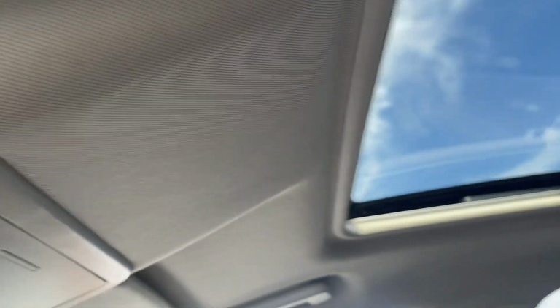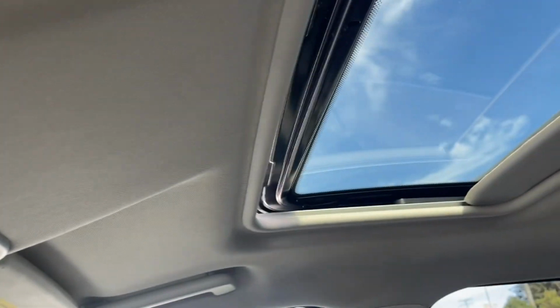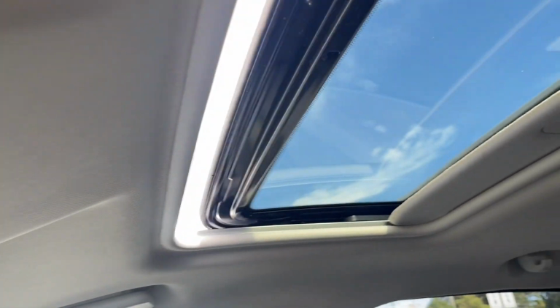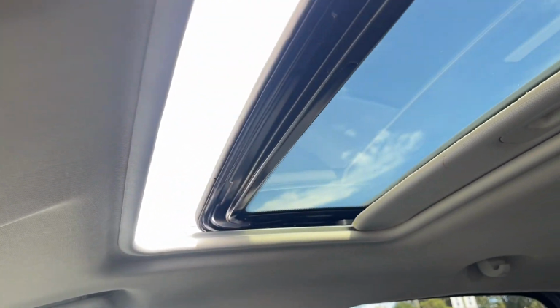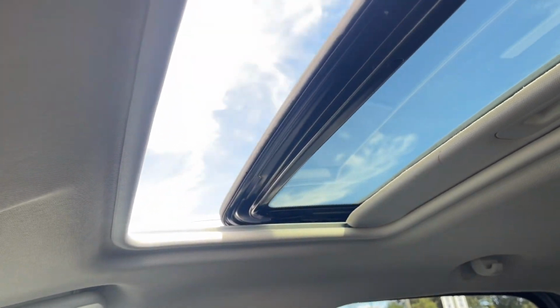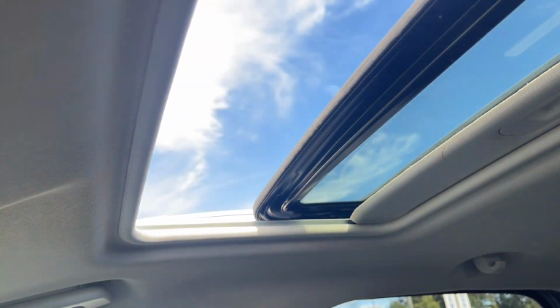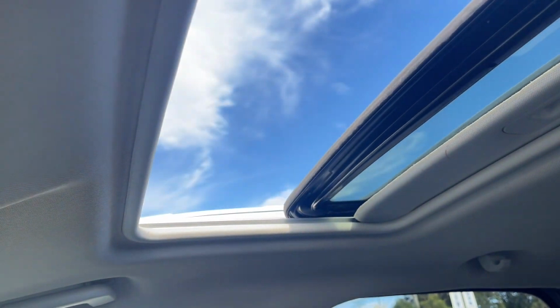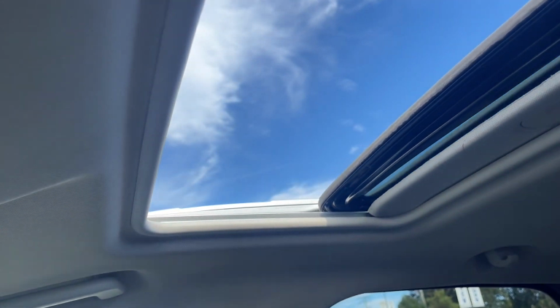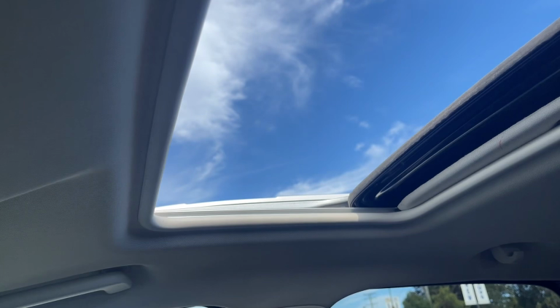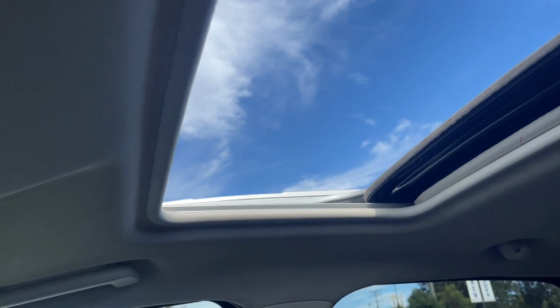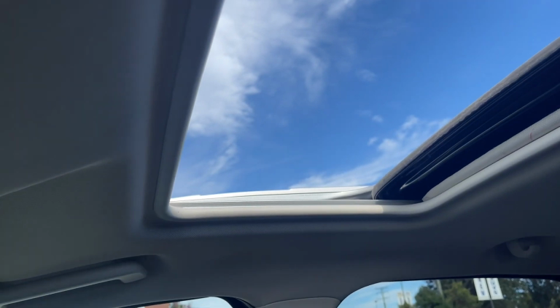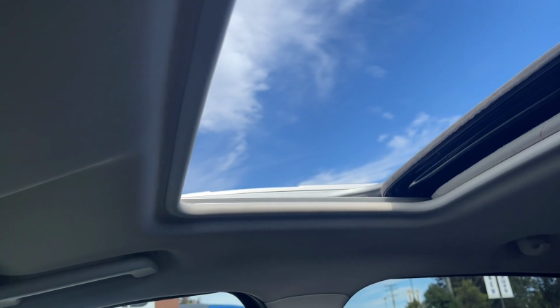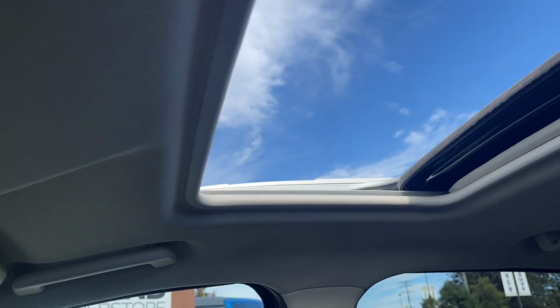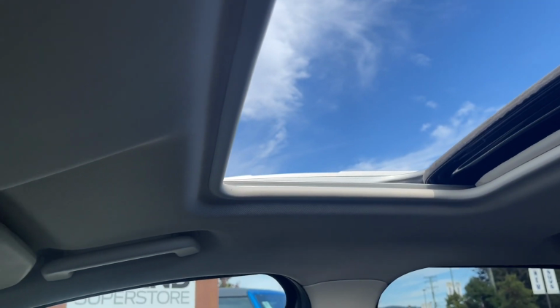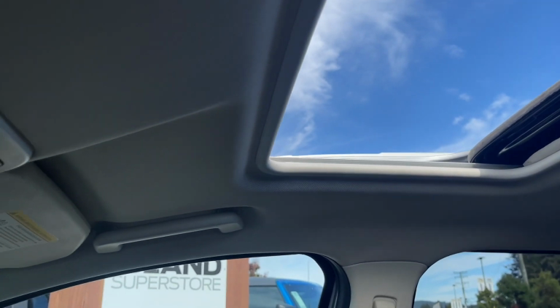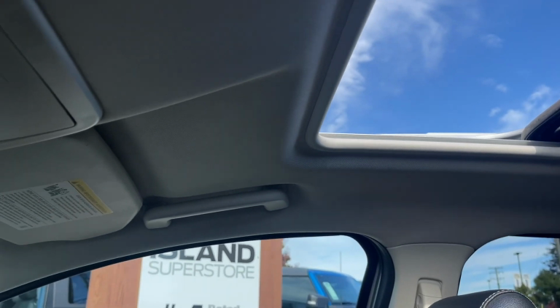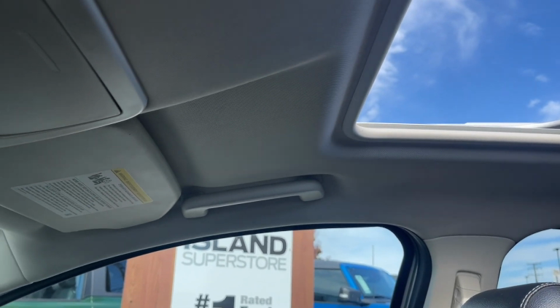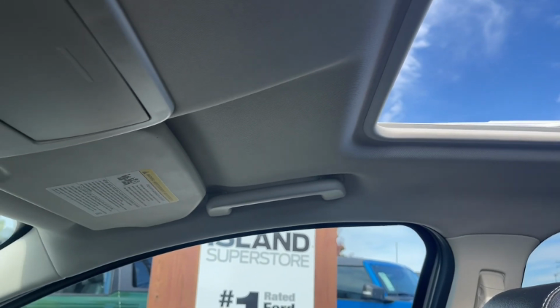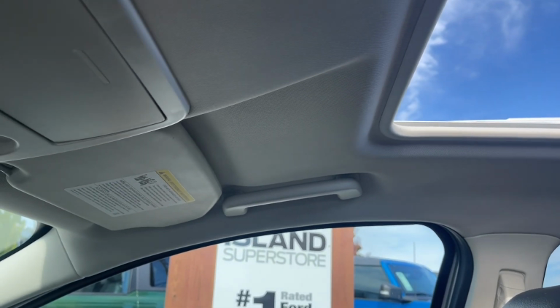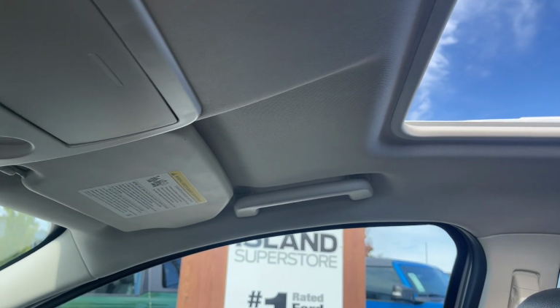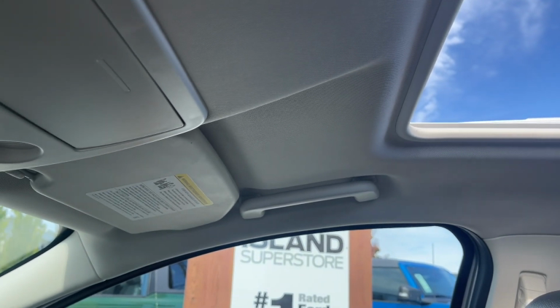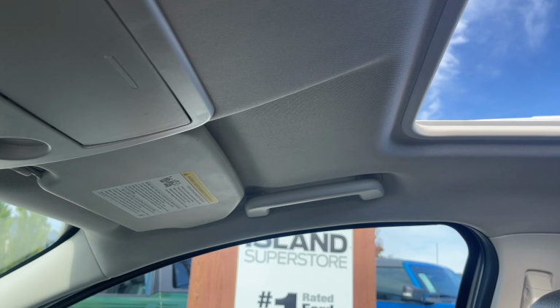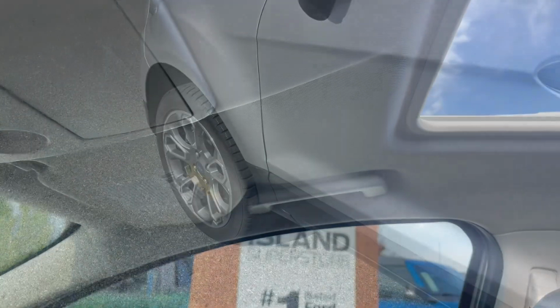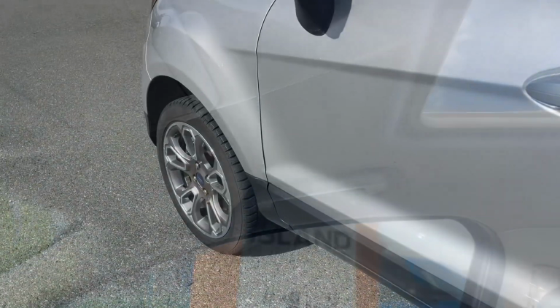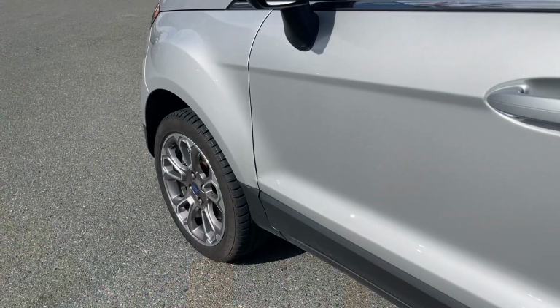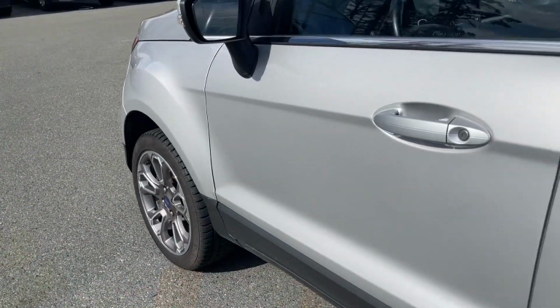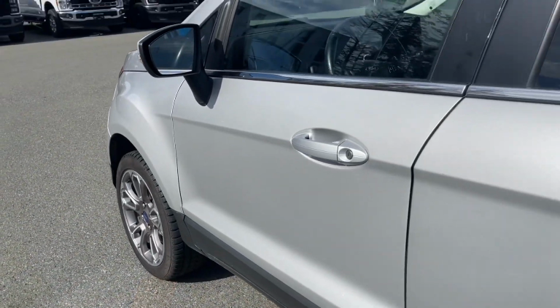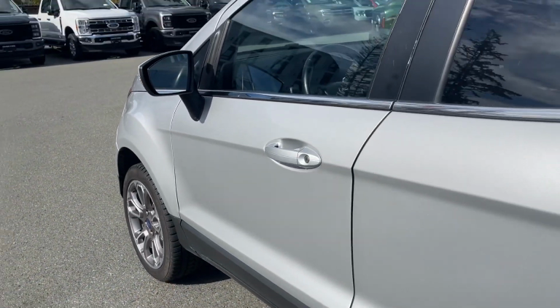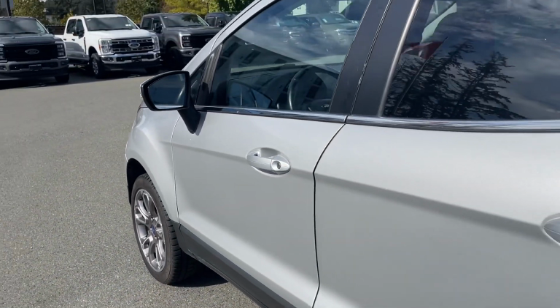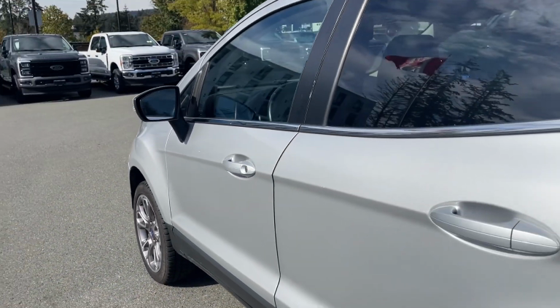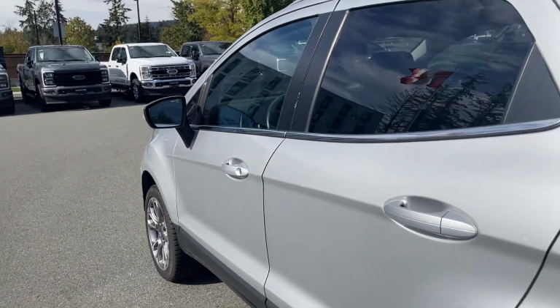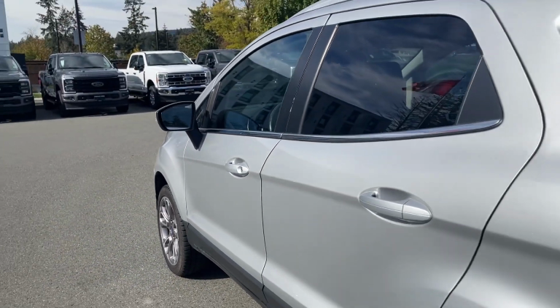You also have an auto-dimming rearview mirror, as well as your lighting controls, sunglass holder, and this is the control for the moonroof — it's powered. The screen goes across manually if you want less light, and you've got a grab handle on the passenger side to make it easier to get in.